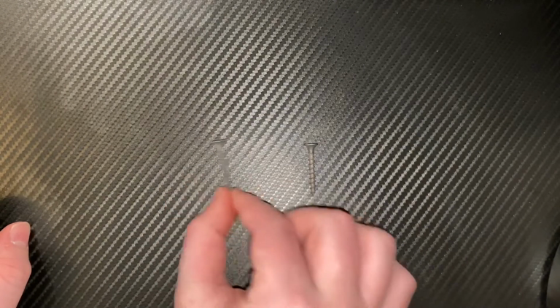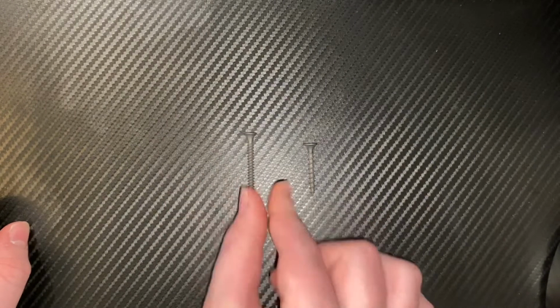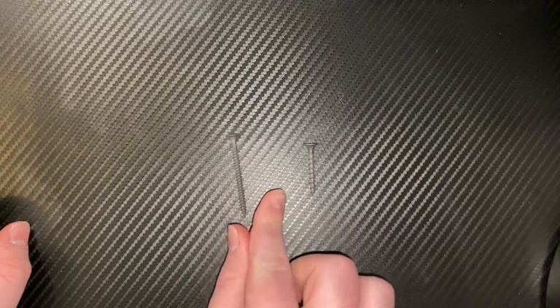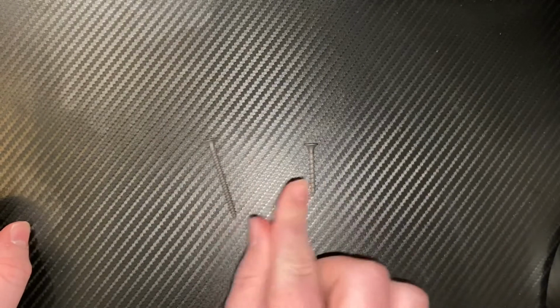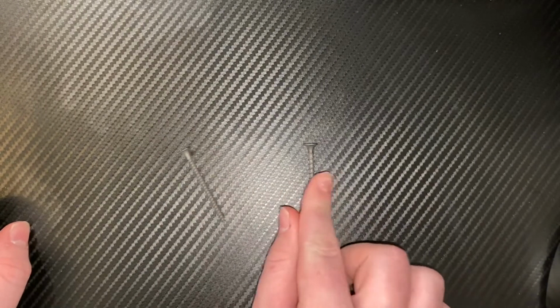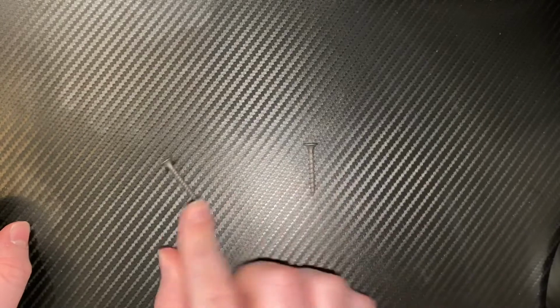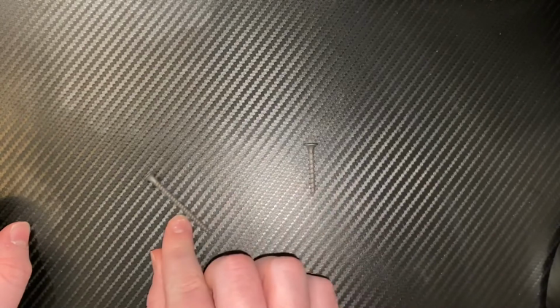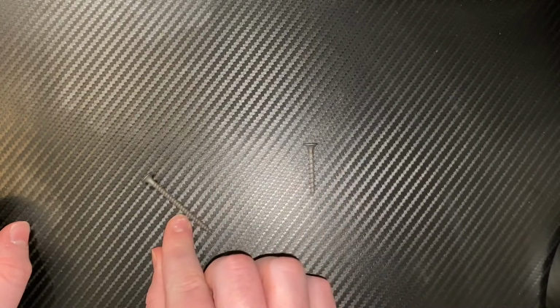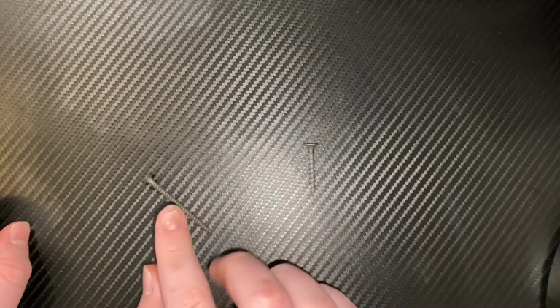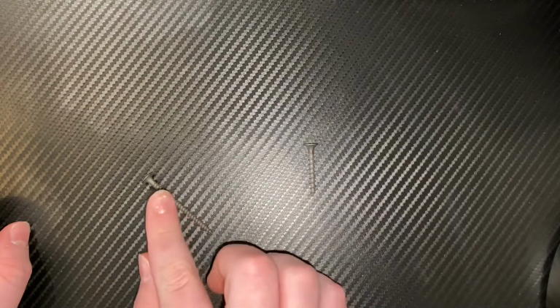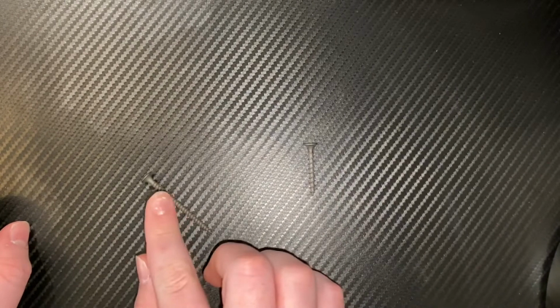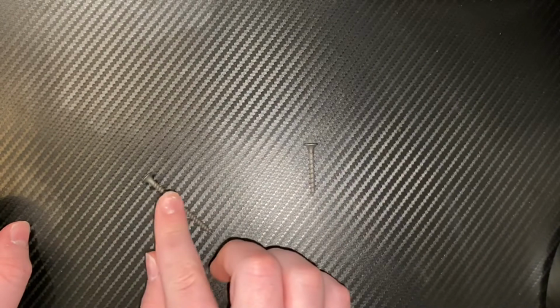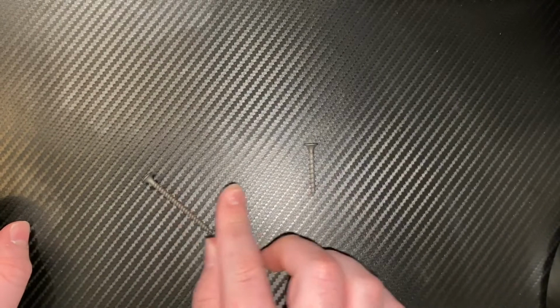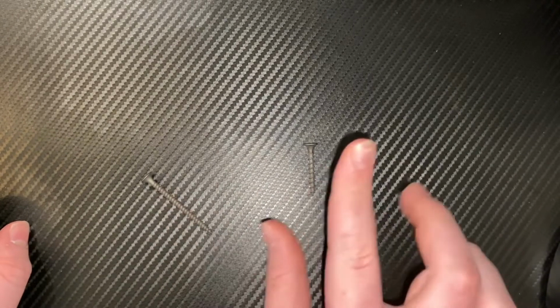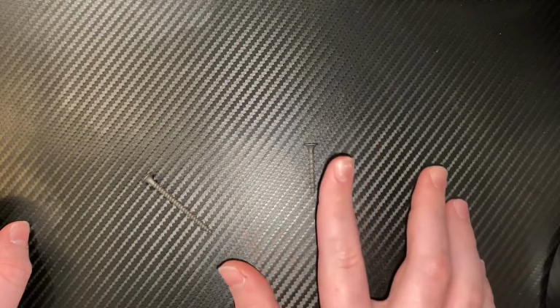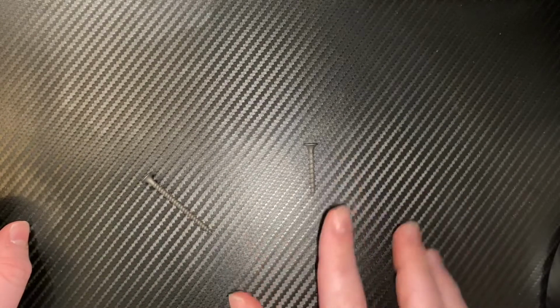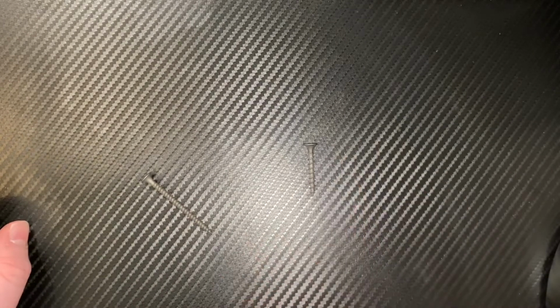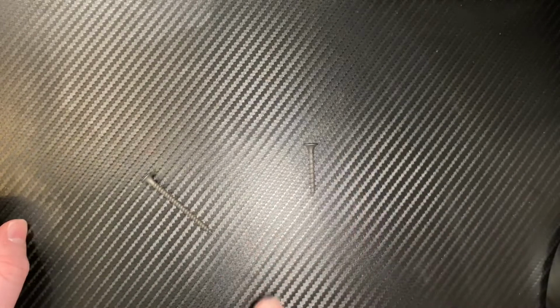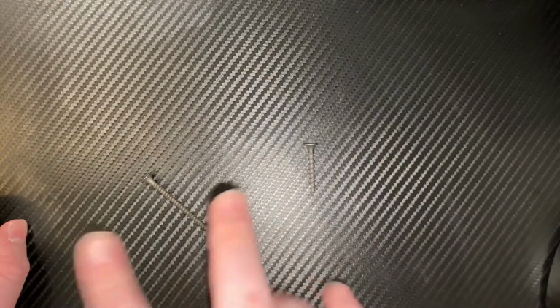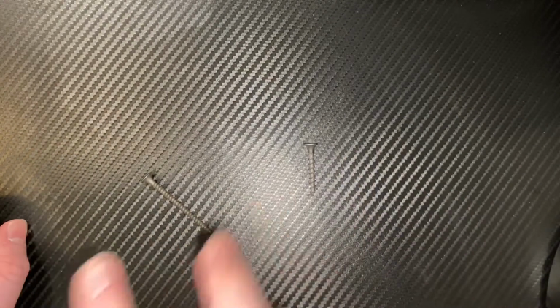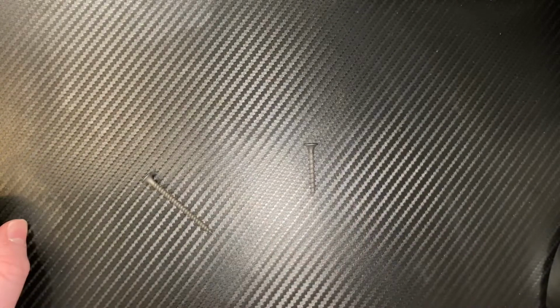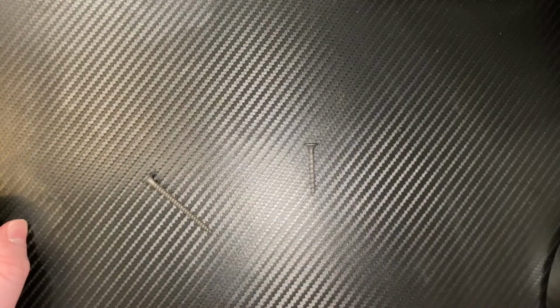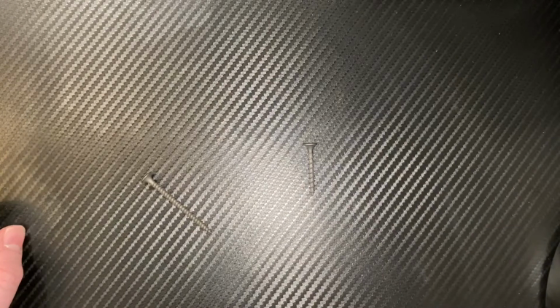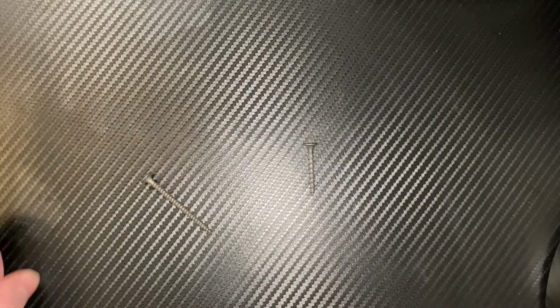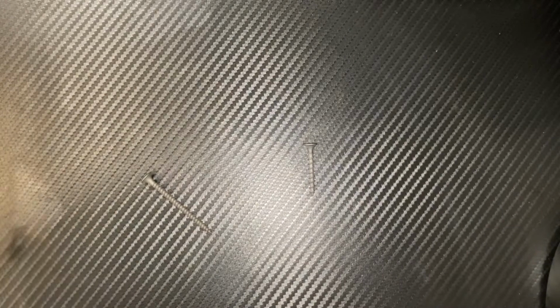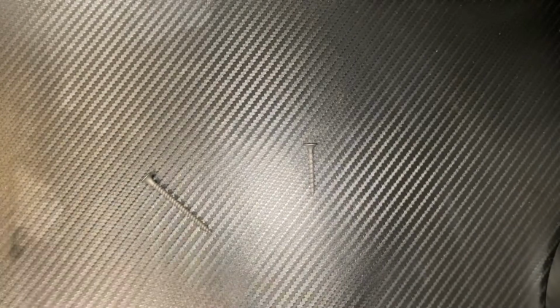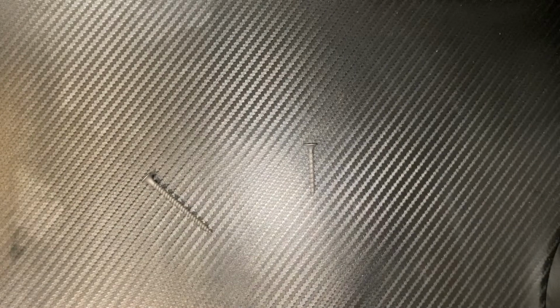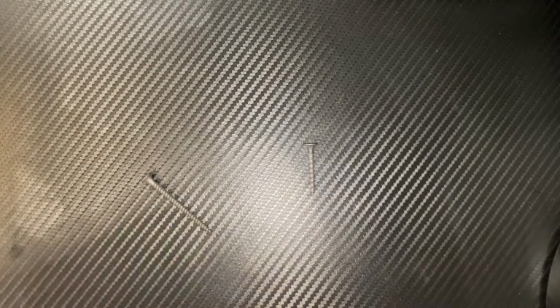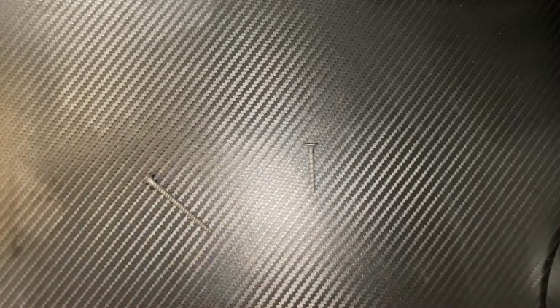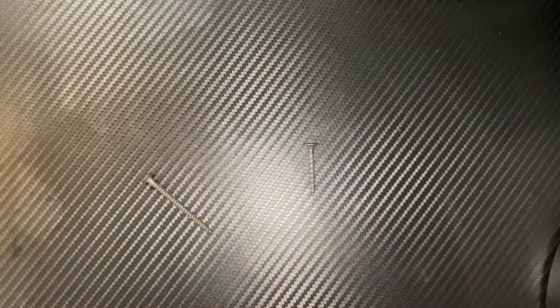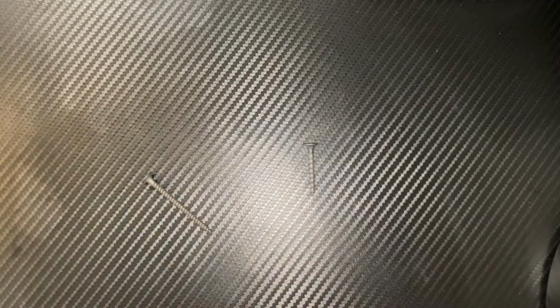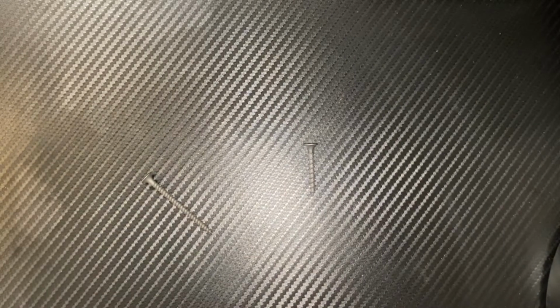The fine thread screw and the regular drywall screw are used for two different kinds of beams. I hope this helps, and I'll see you guys in the next video.